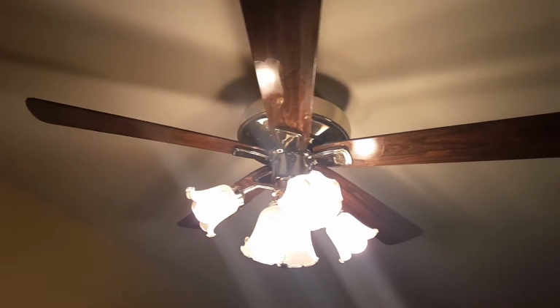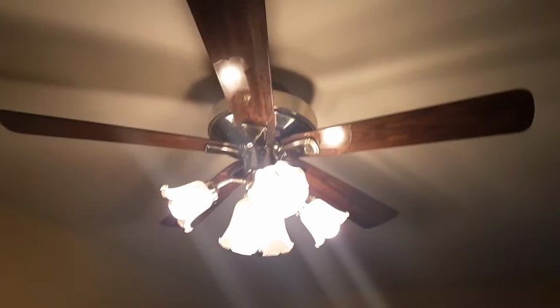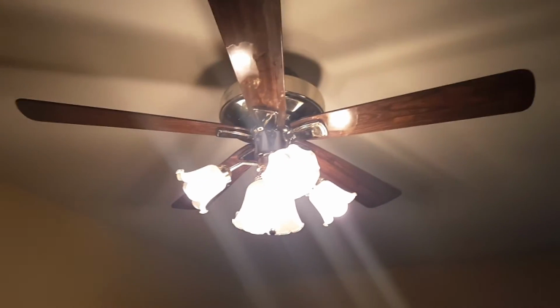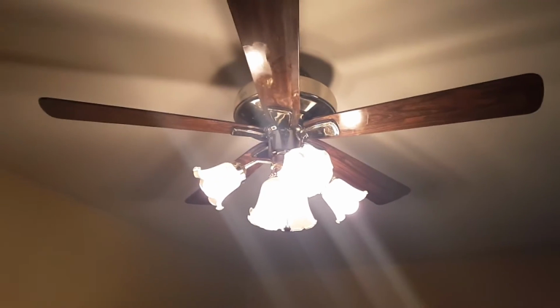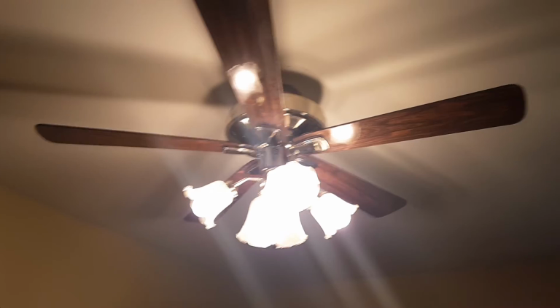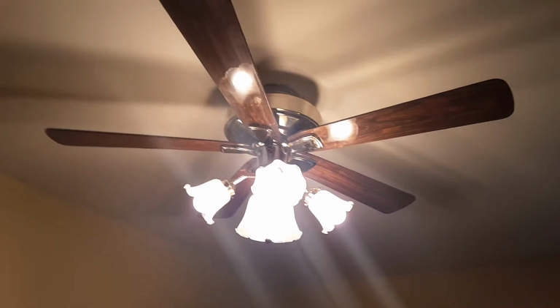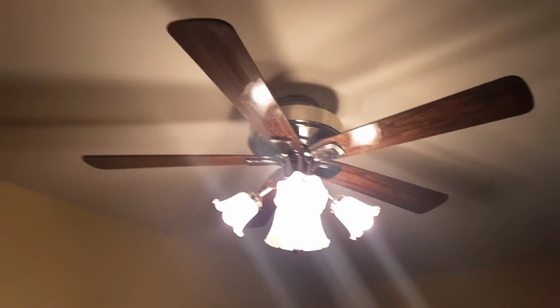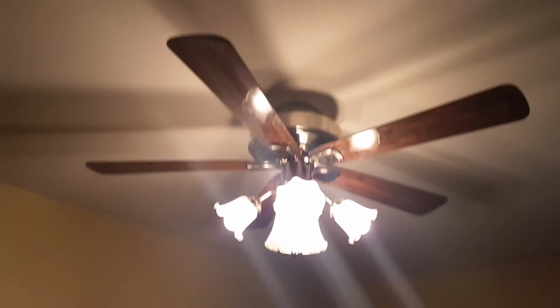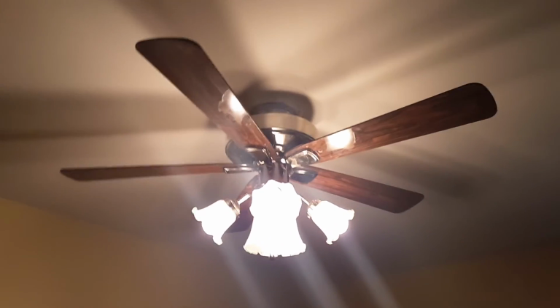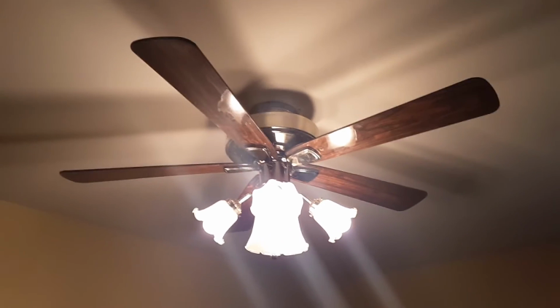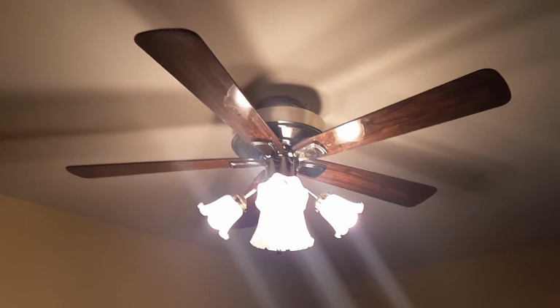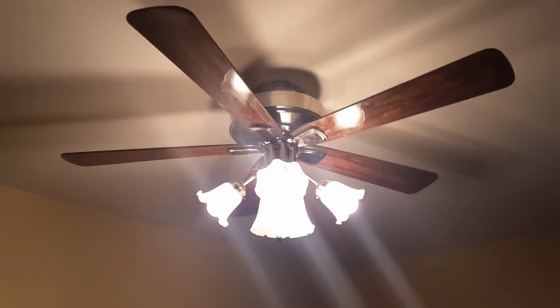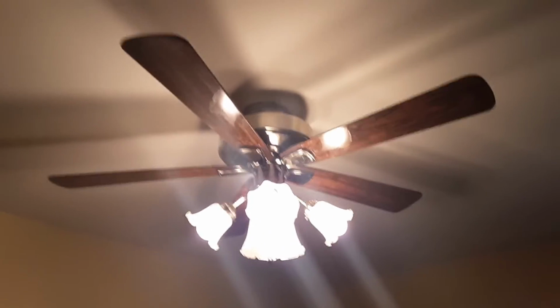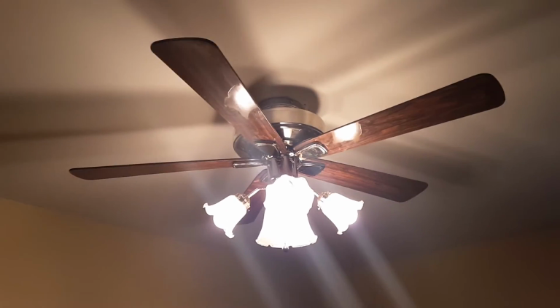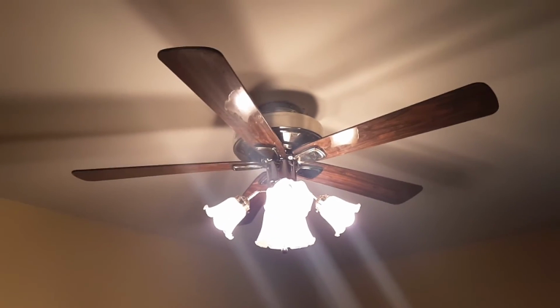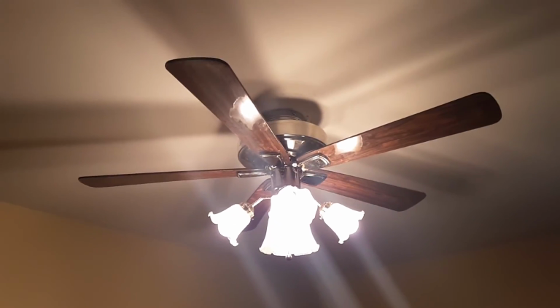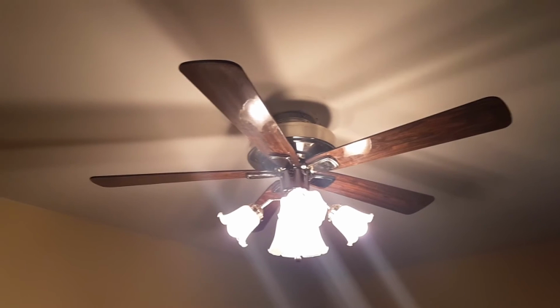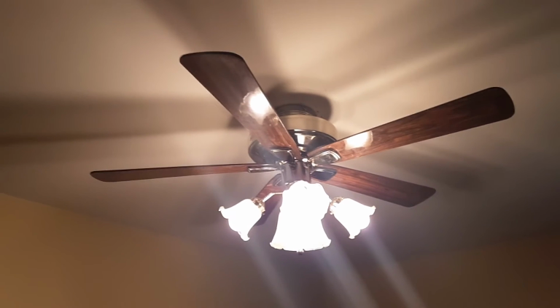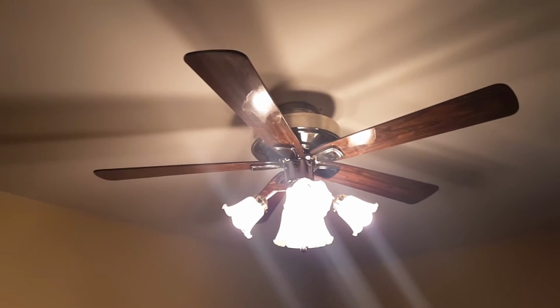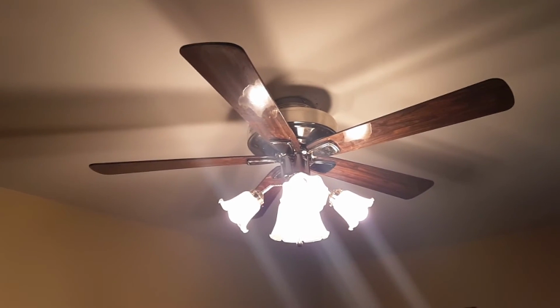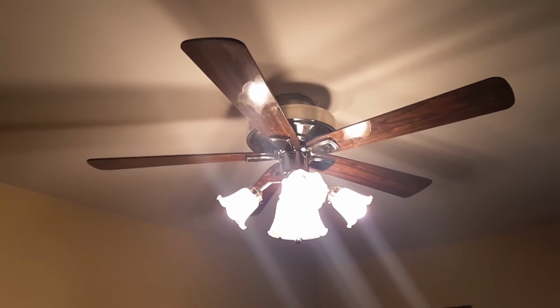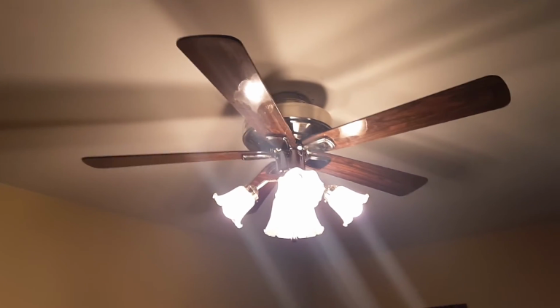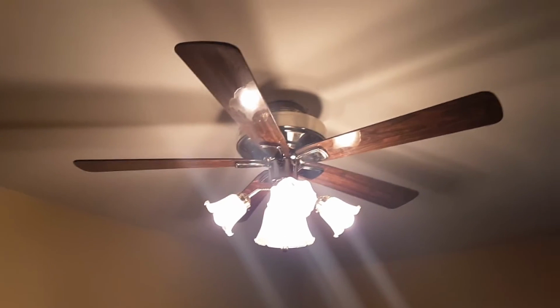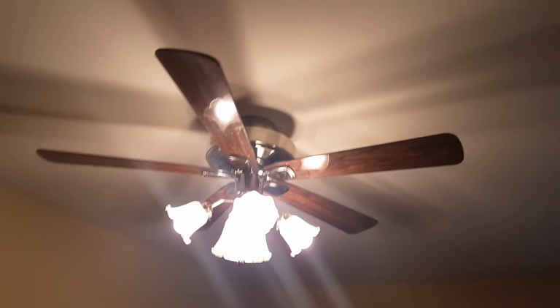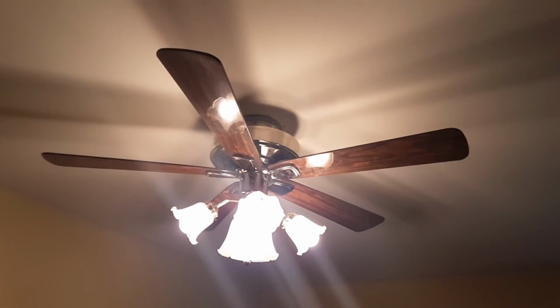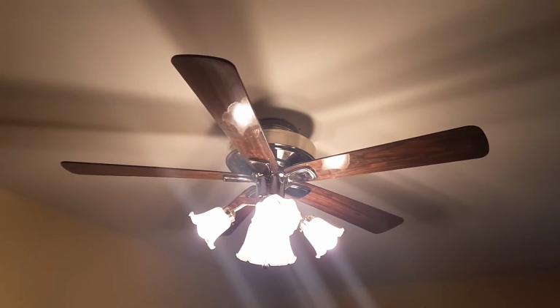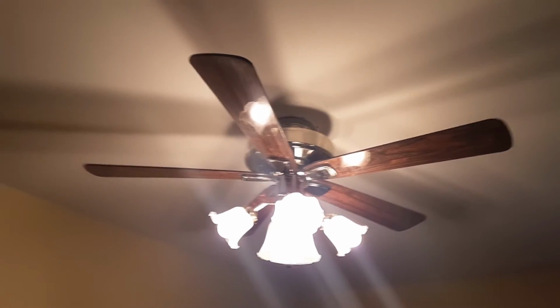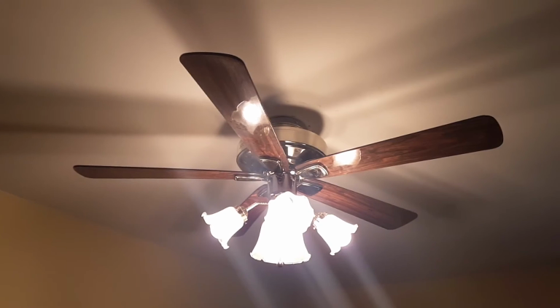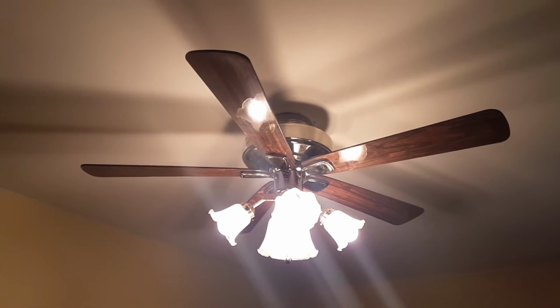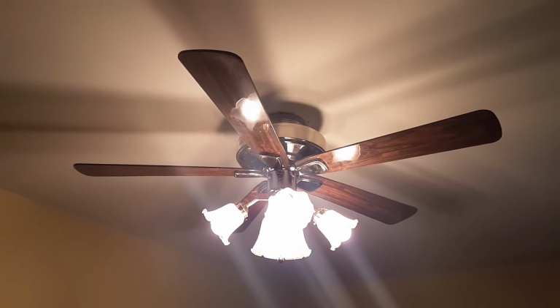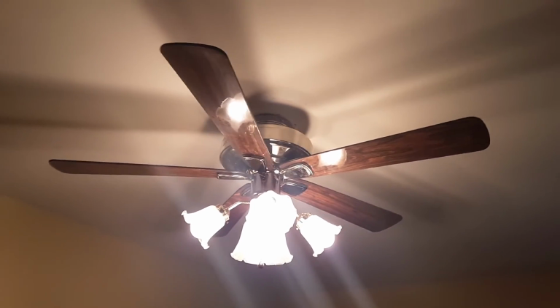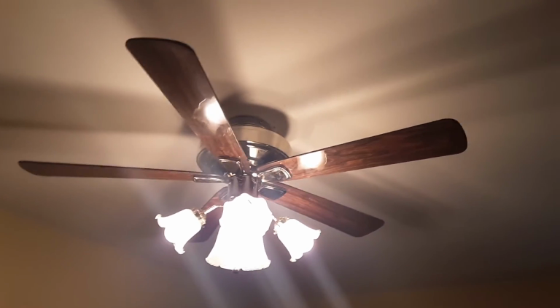I only put one chain to adjust the speeds on the fan. I didn't bother with the light kit chain because it's all or nothing — all five lights. It's not like a three-way setting, it's just all or nothing.